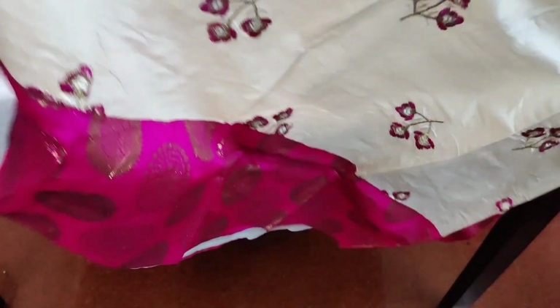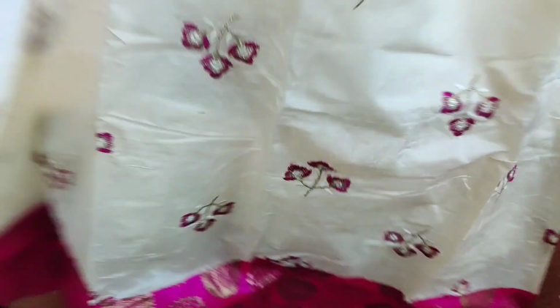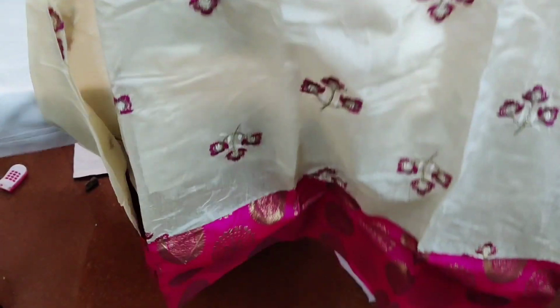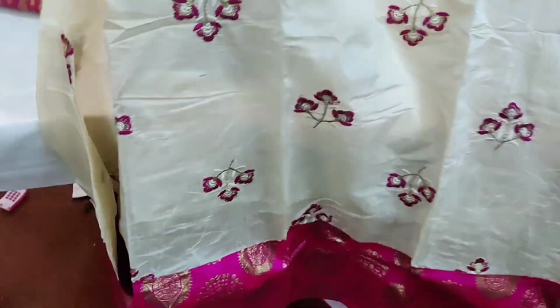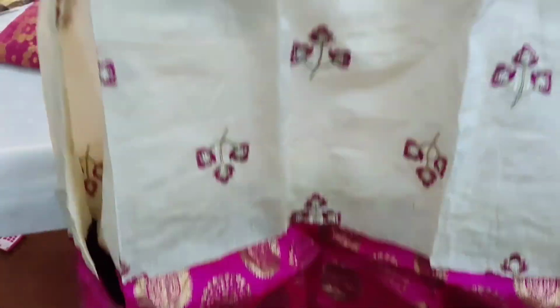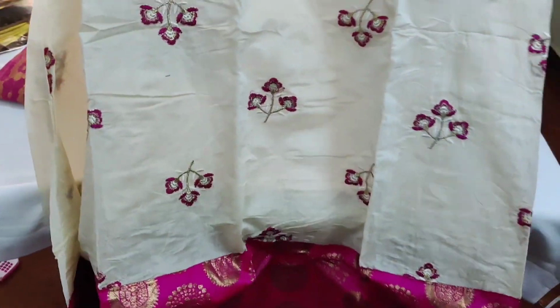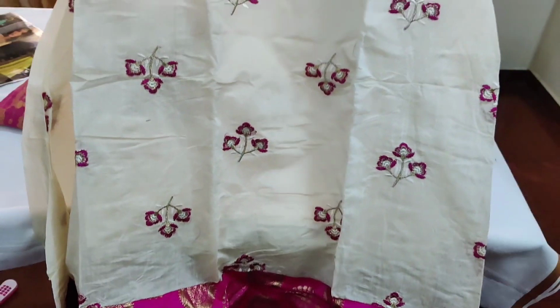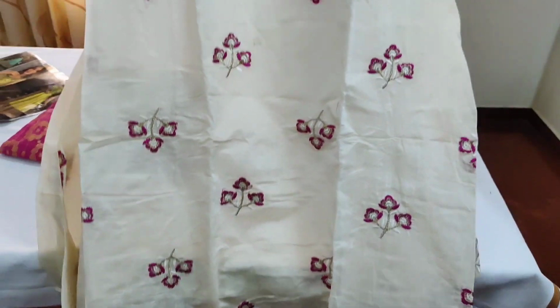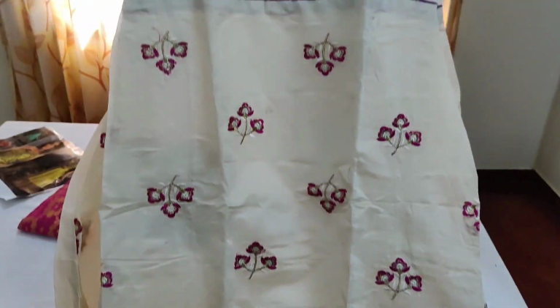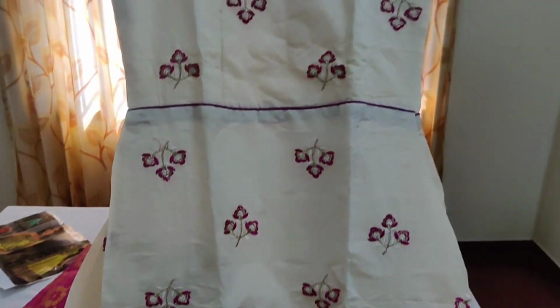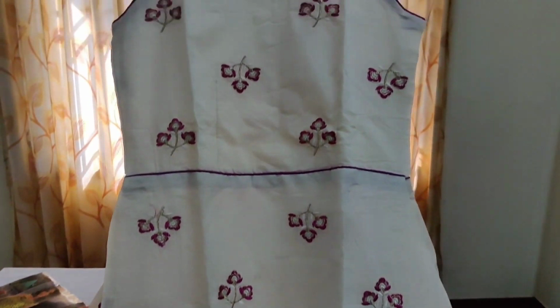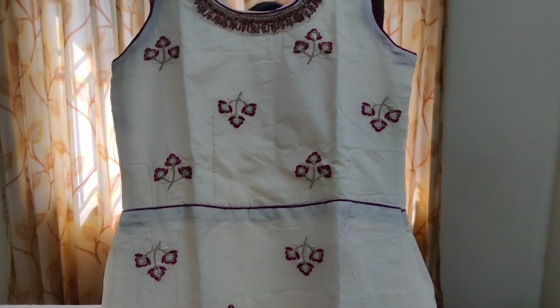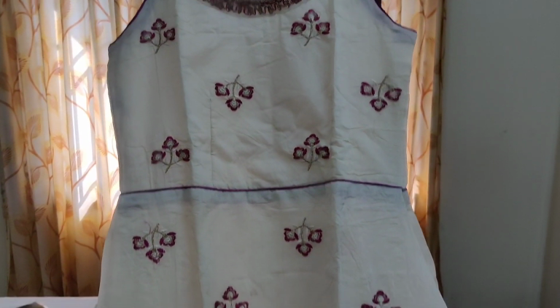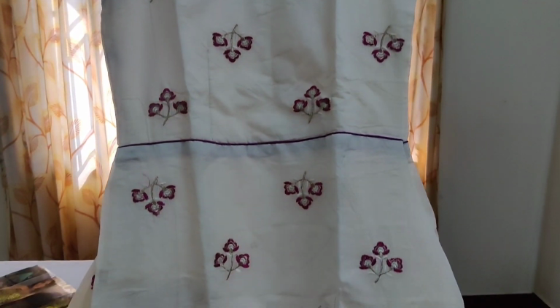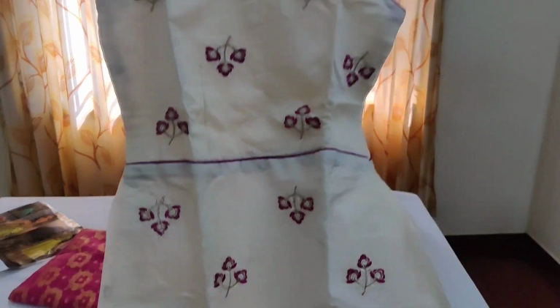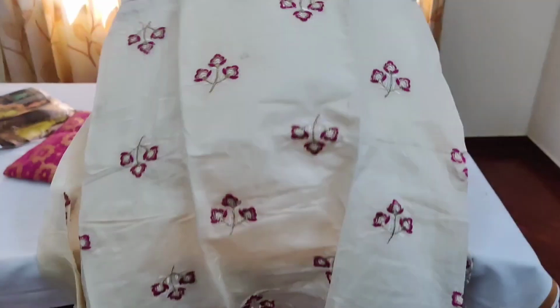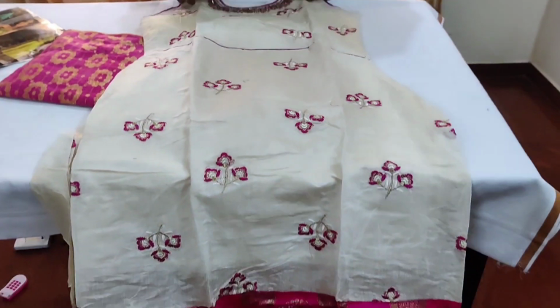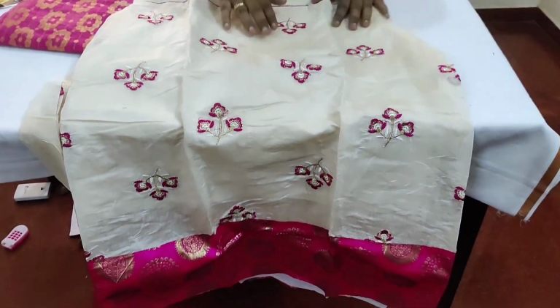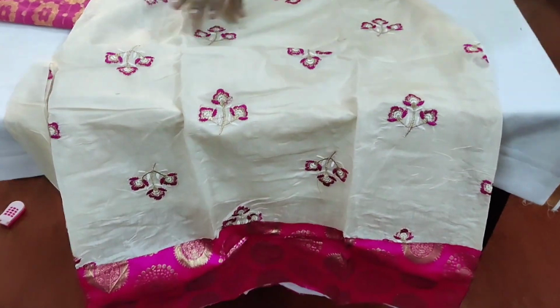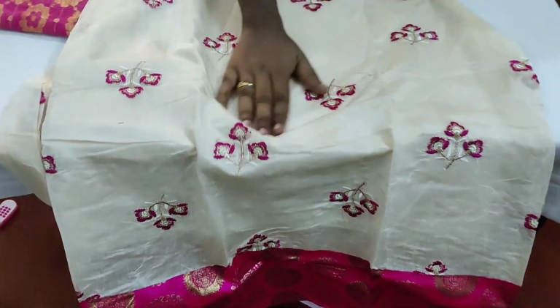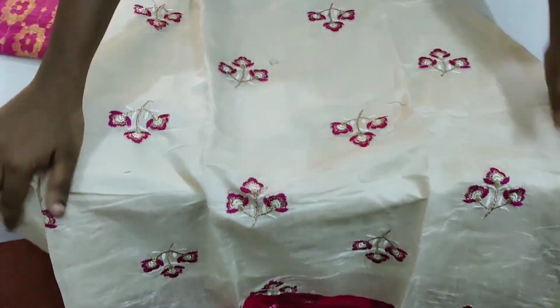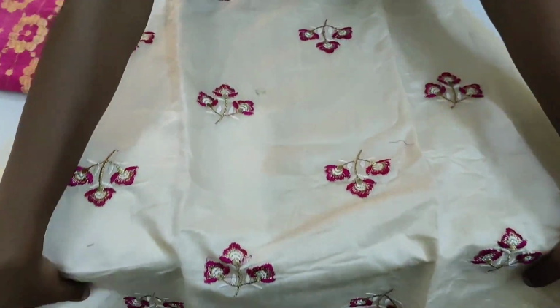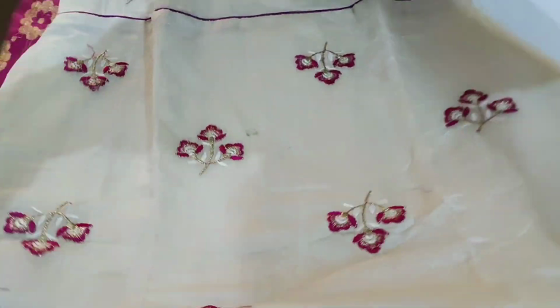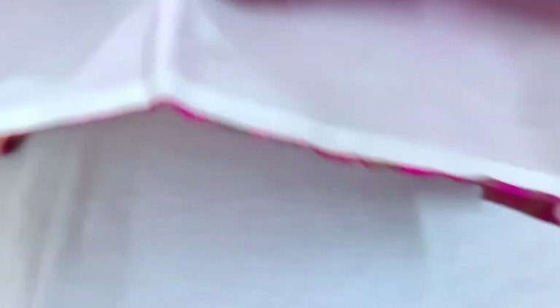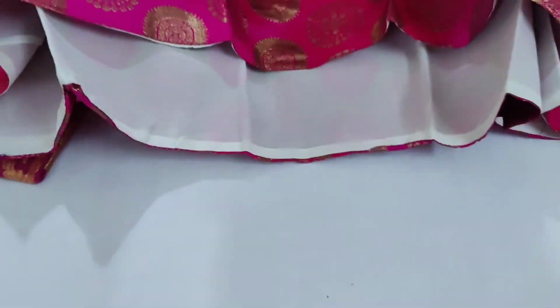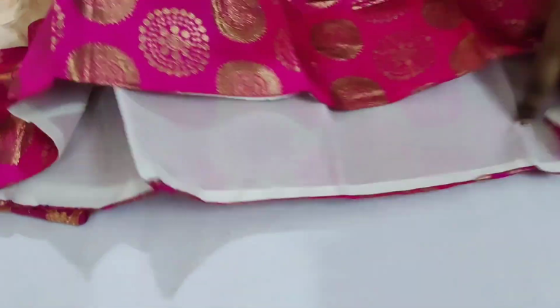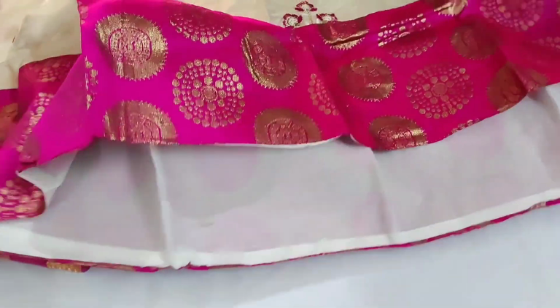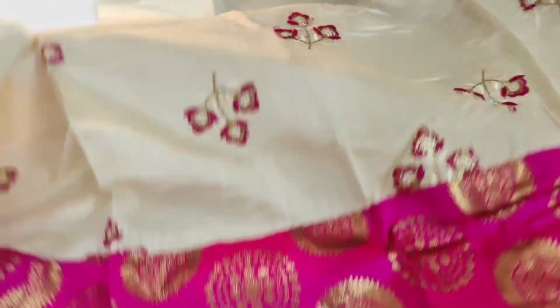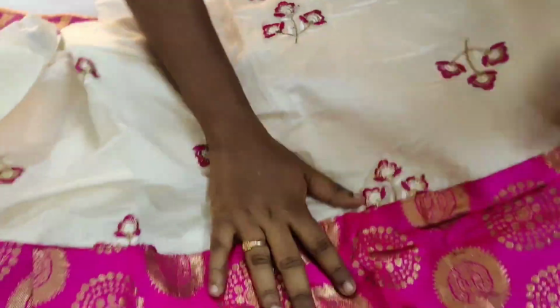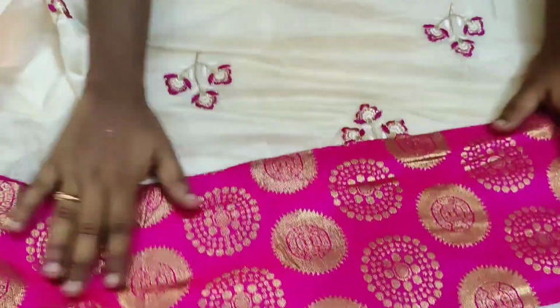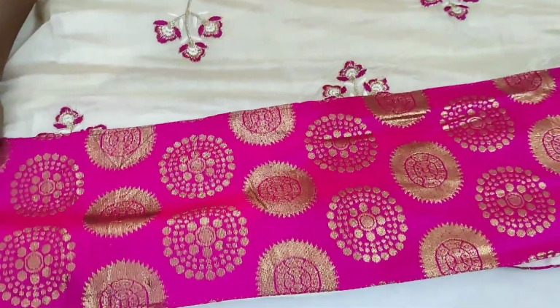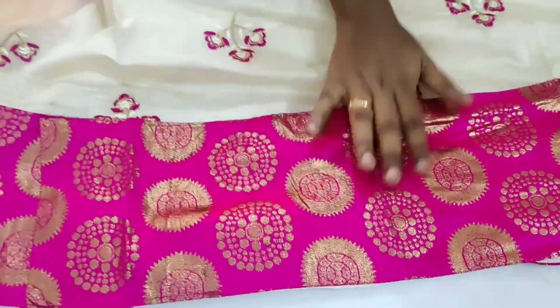There are colors available: blue, green, pink, and blue. You can do an embroidery design on the full body. You can see that it is a very beautiful design.